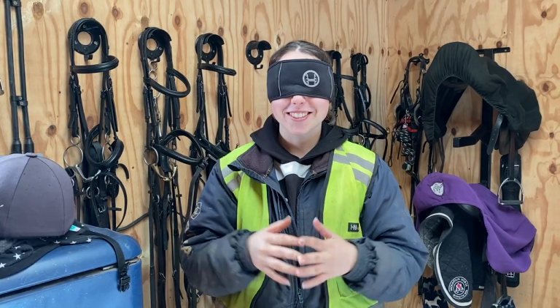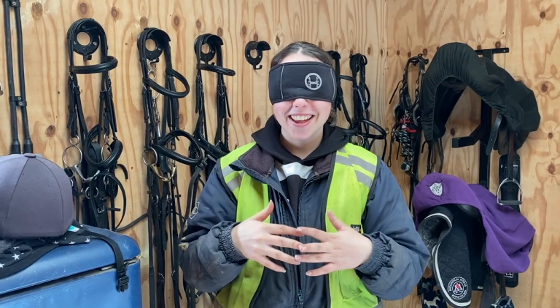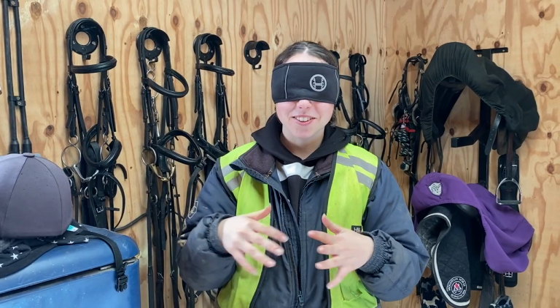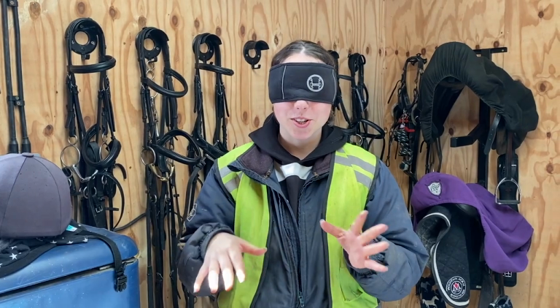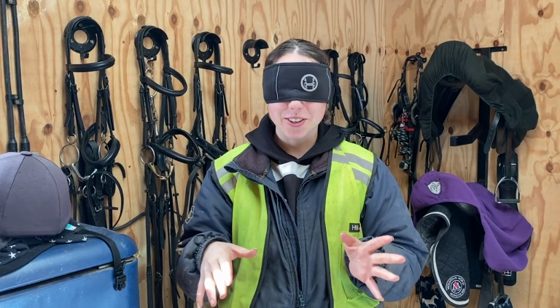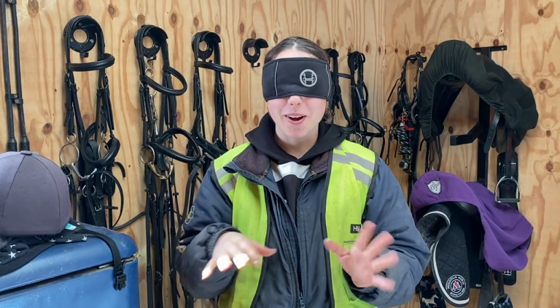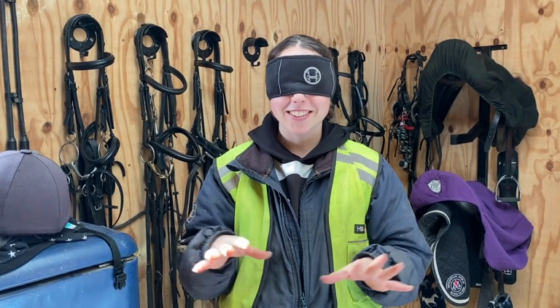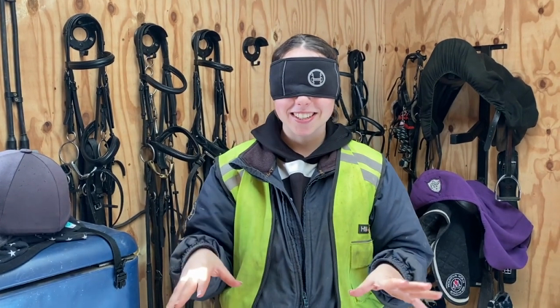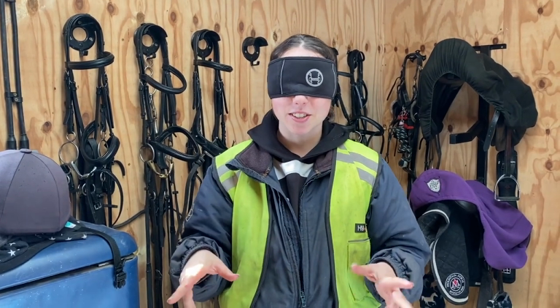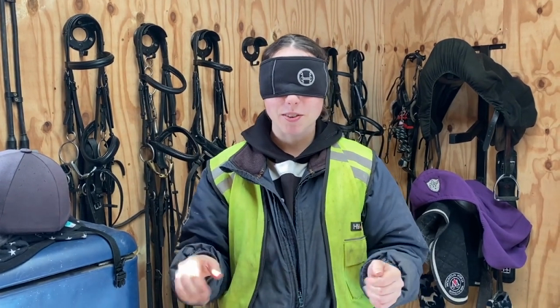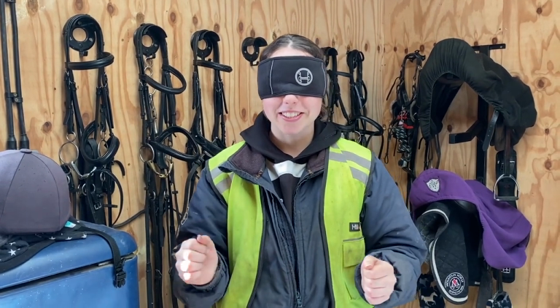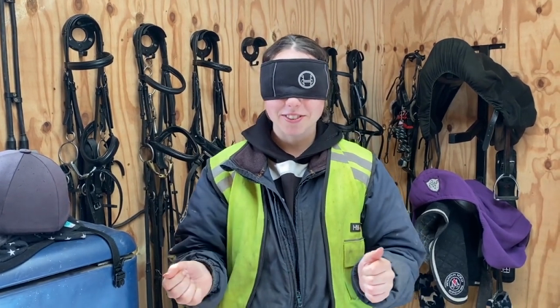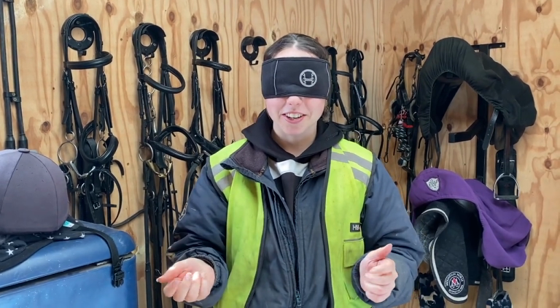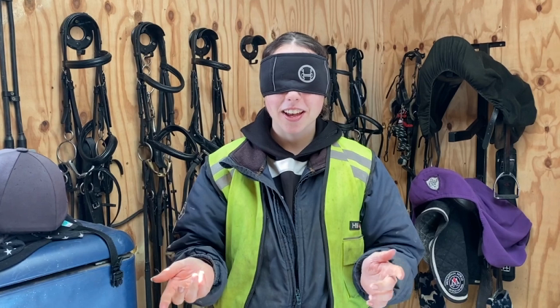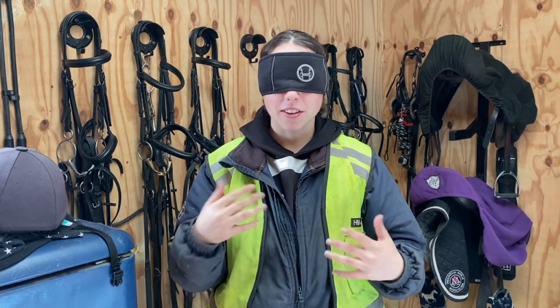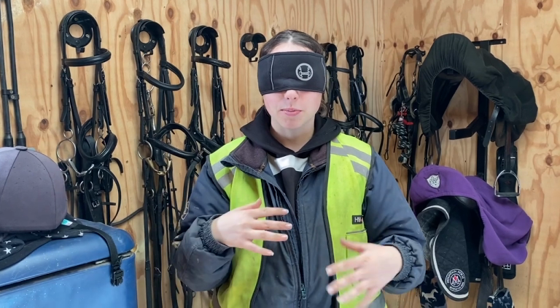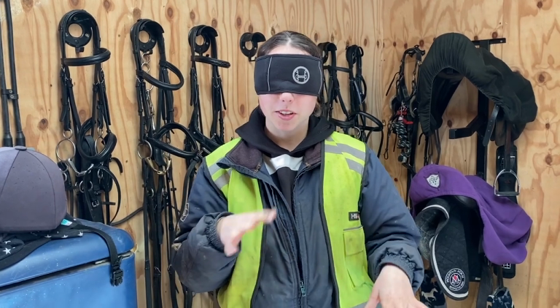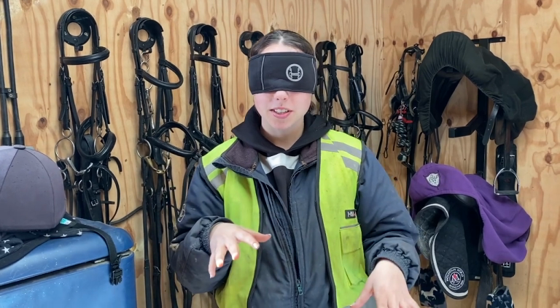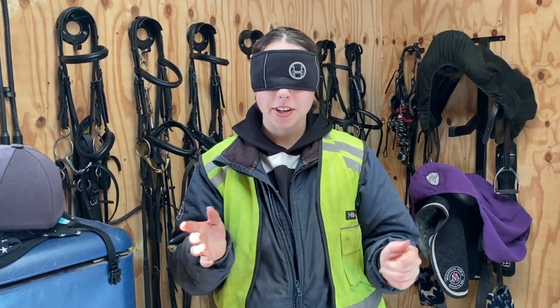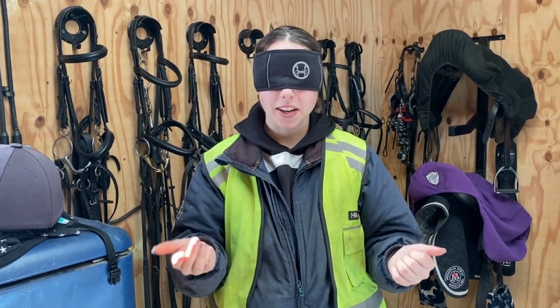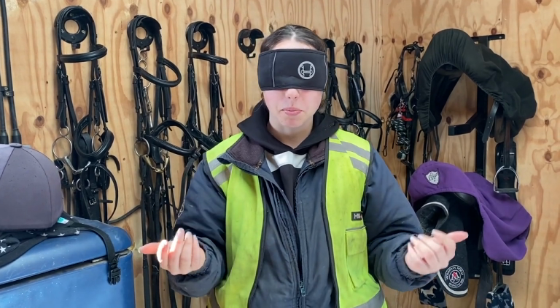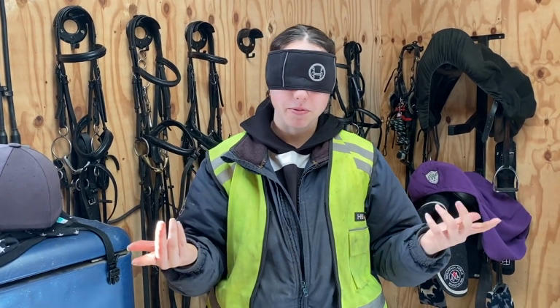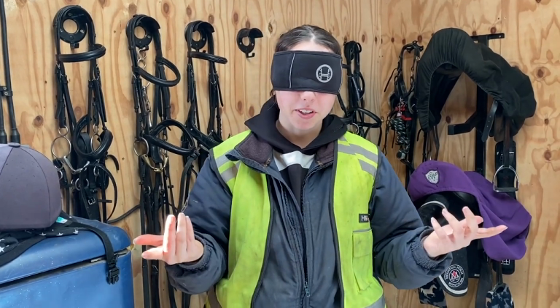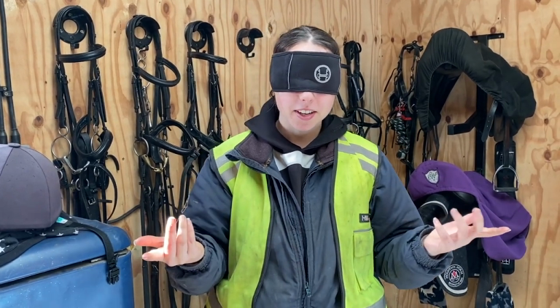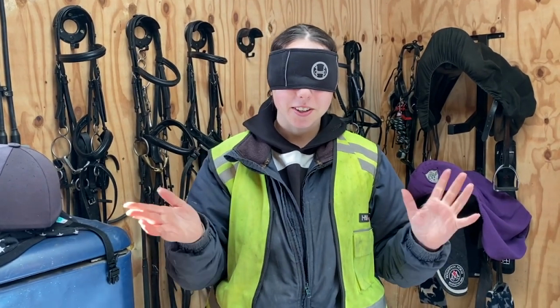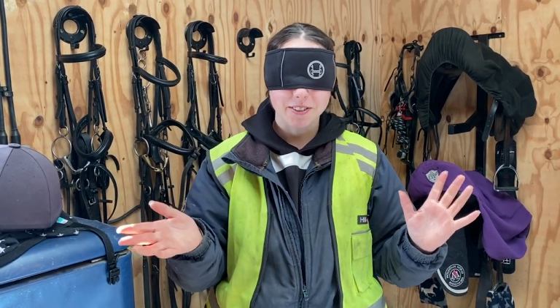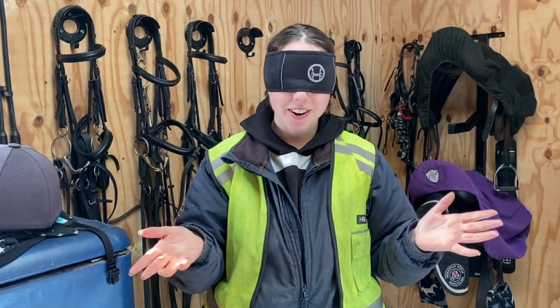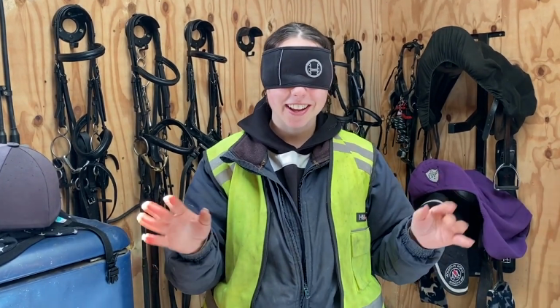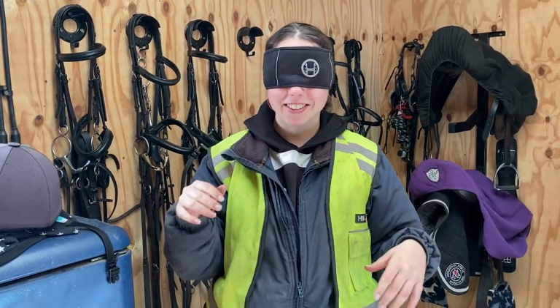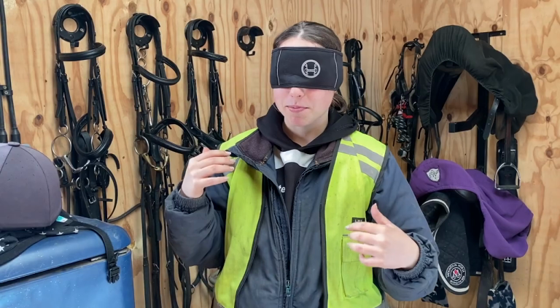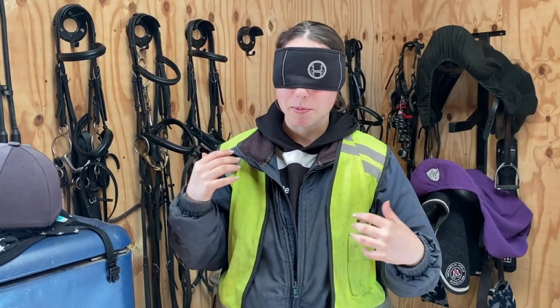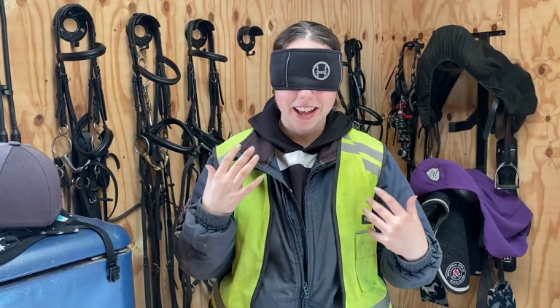Today I'm going to be showing you a behind the scenes of some of my TikTok videos, and I thought it'd be a fun twist if I tacked up blindfolded, so I'm going to try and grab some of my tack.